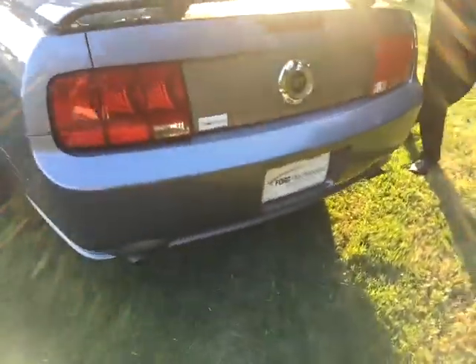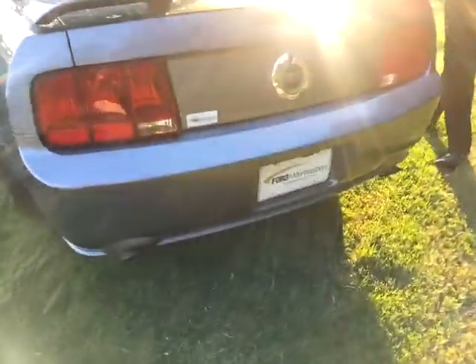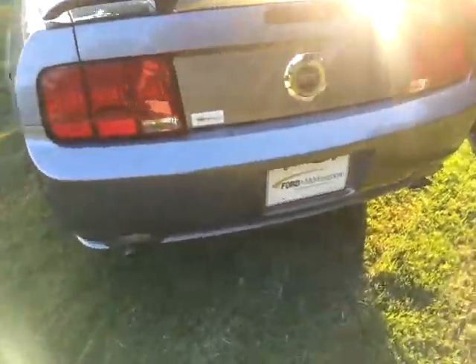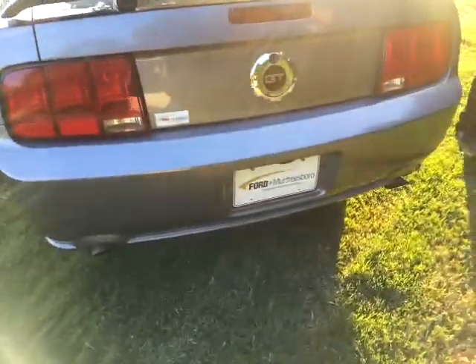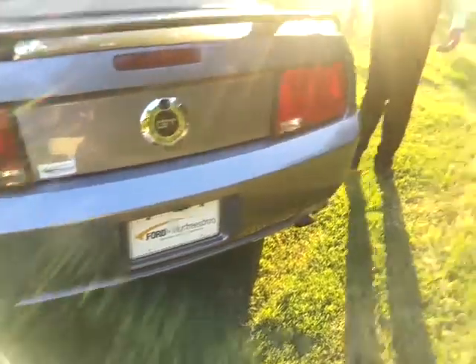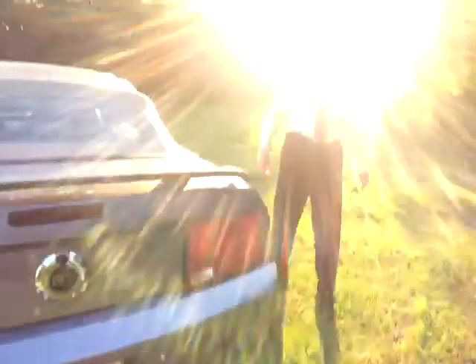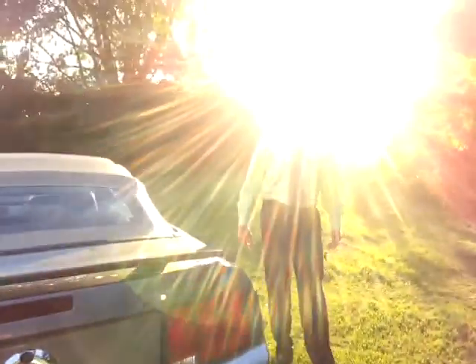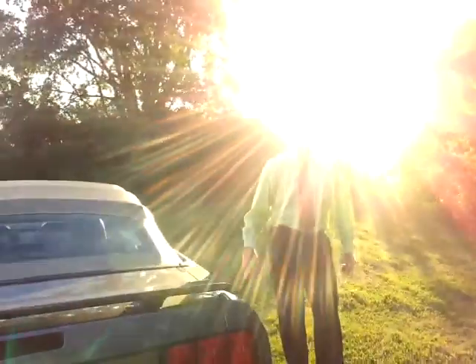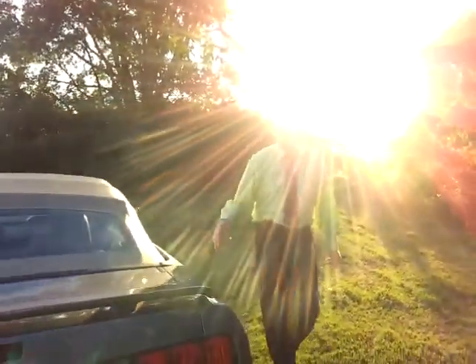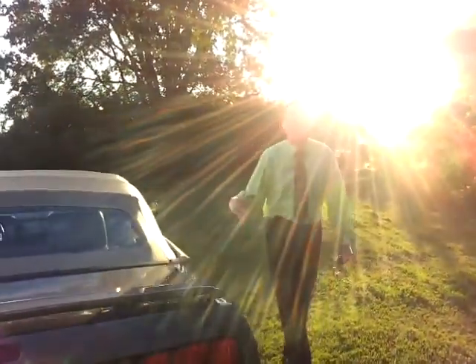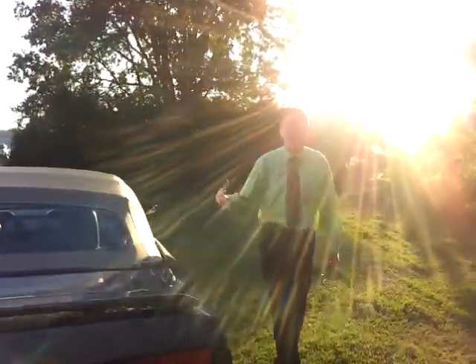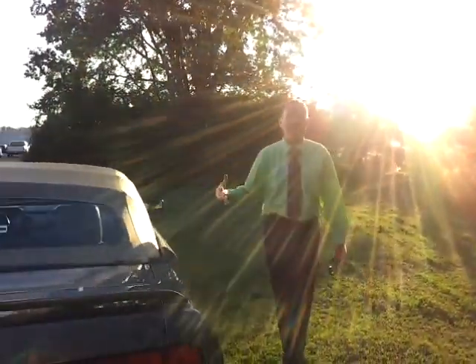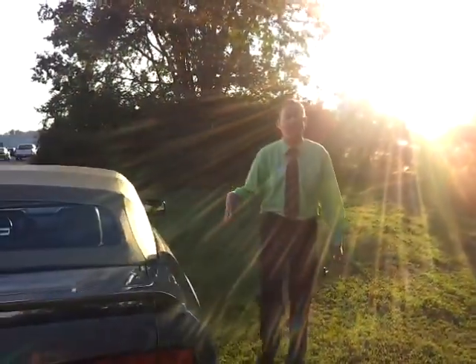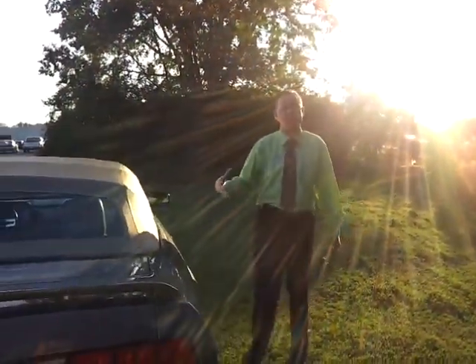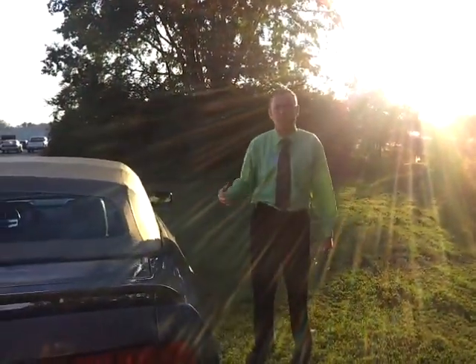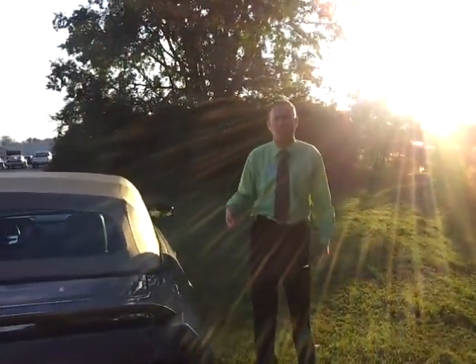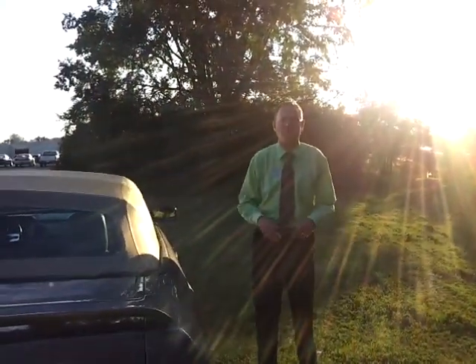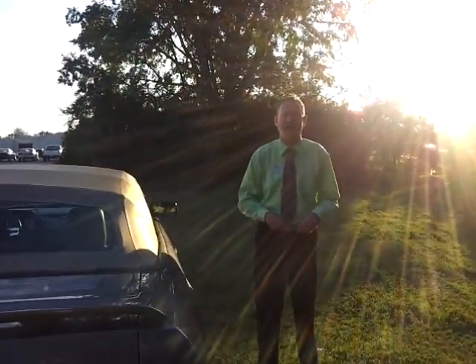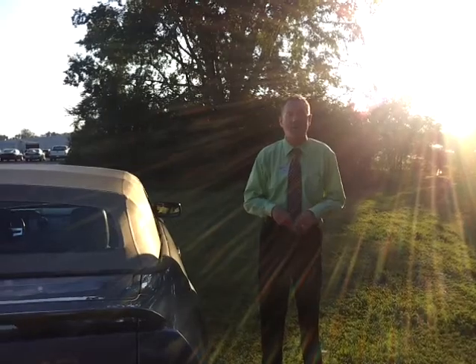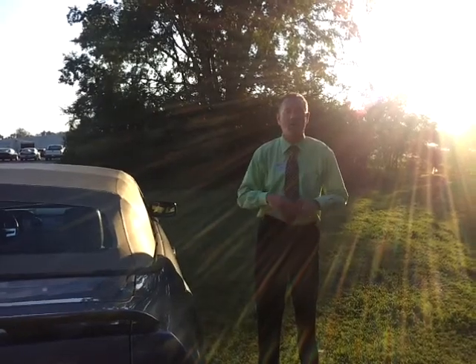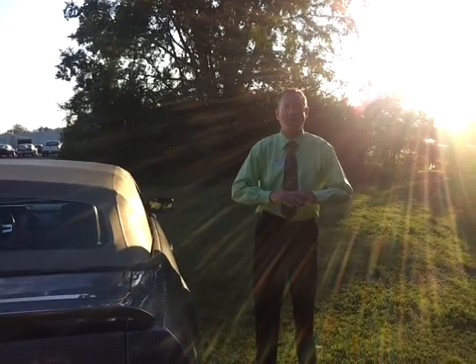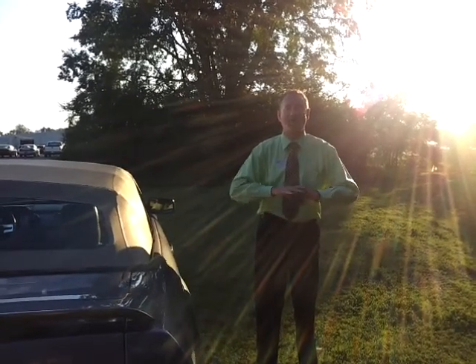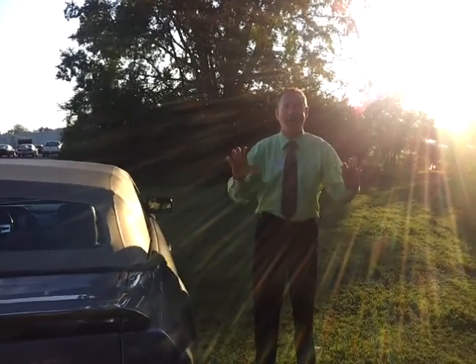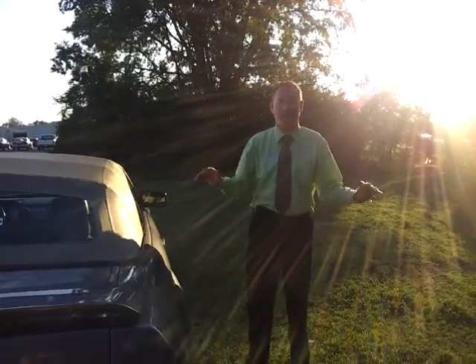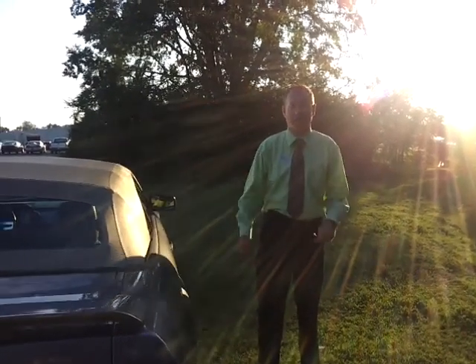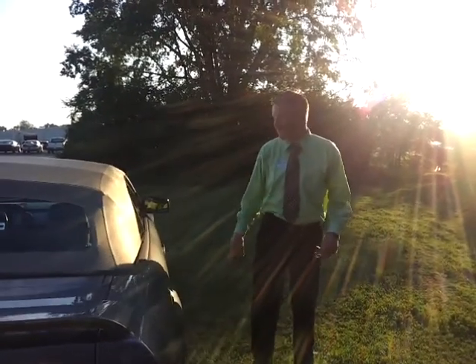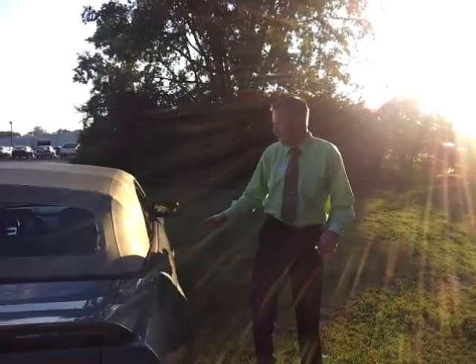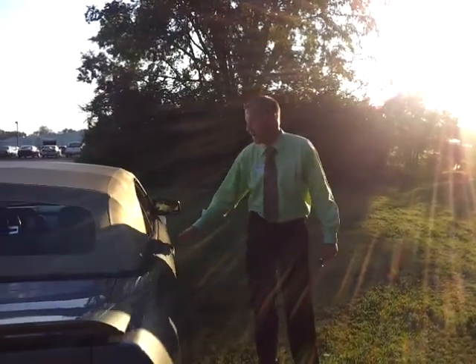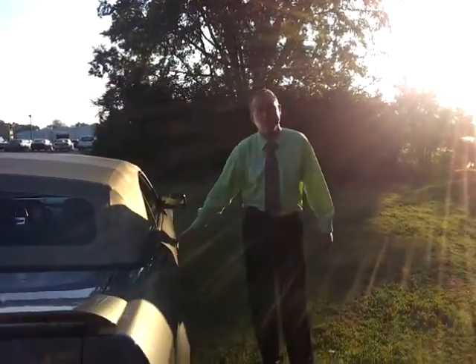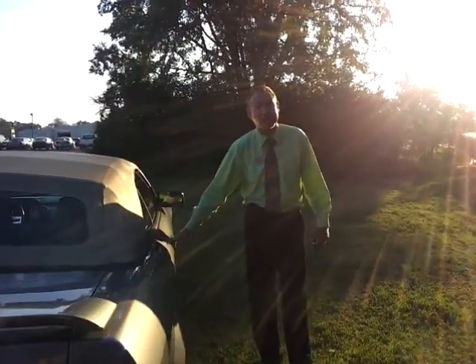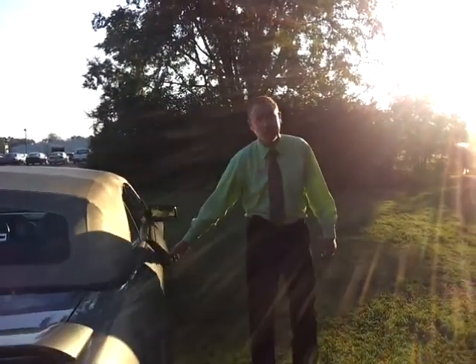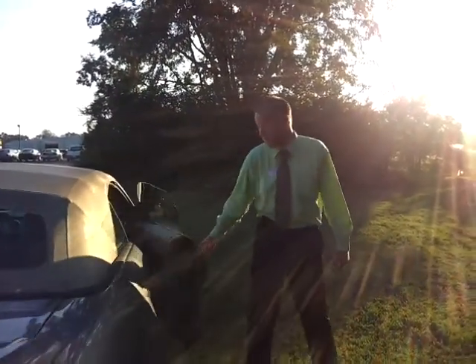If you'd like to see pictures, a copy of the Carfax, or just information about our dealership, you can check out FordOfMurfreesboro.com. We welcome business from anywhere — no matter where you're at, we have financing with approved credit.